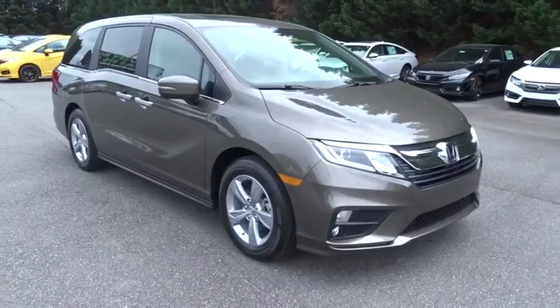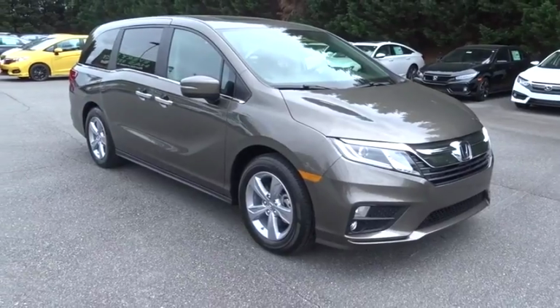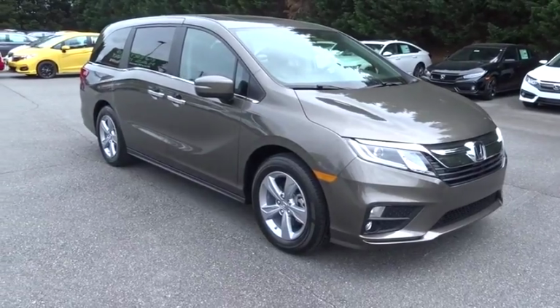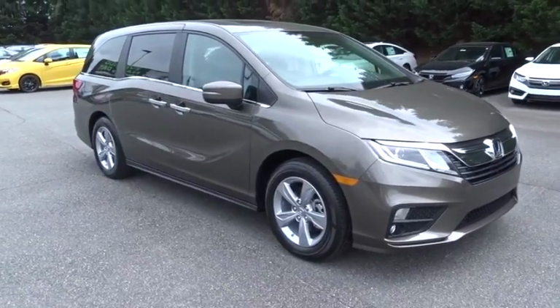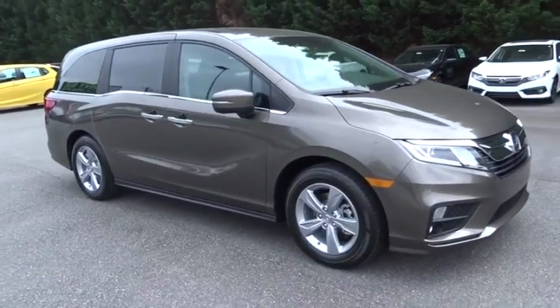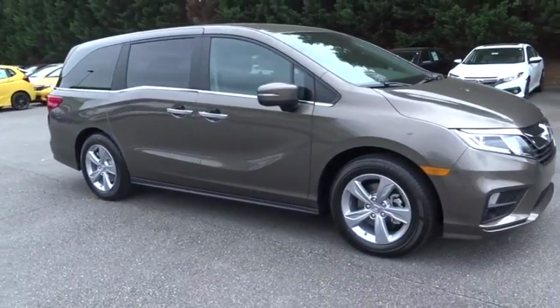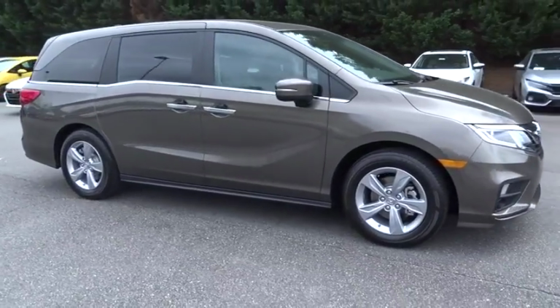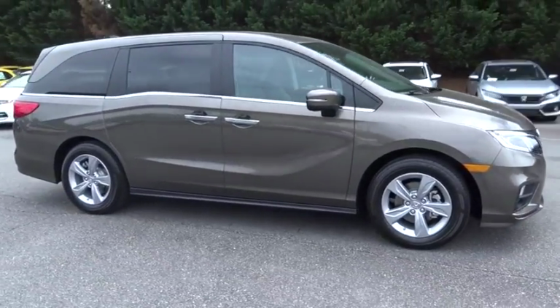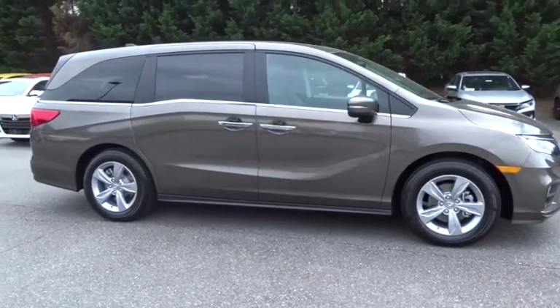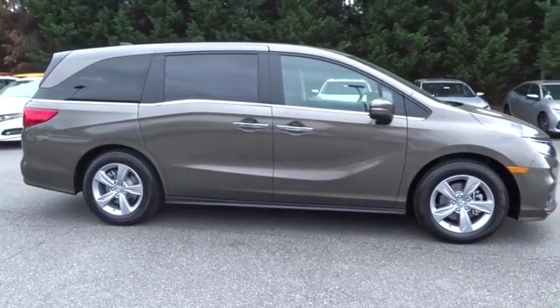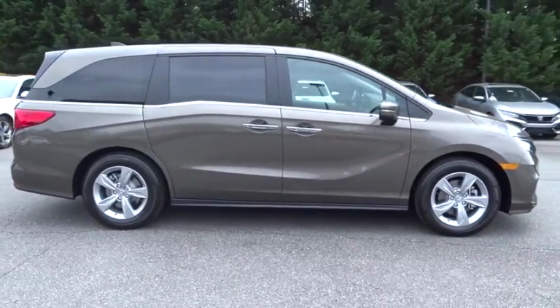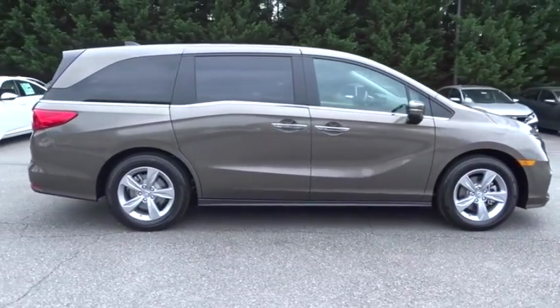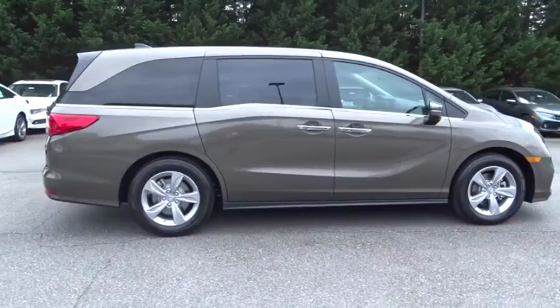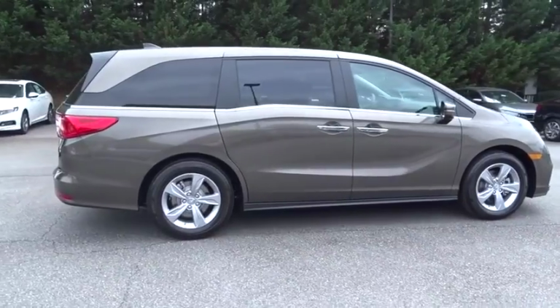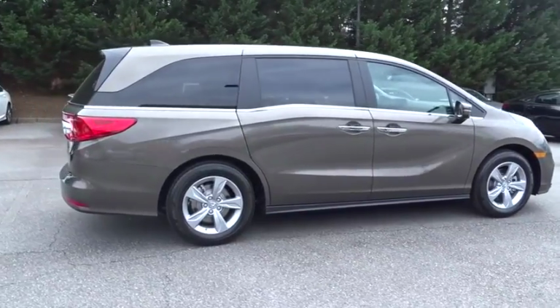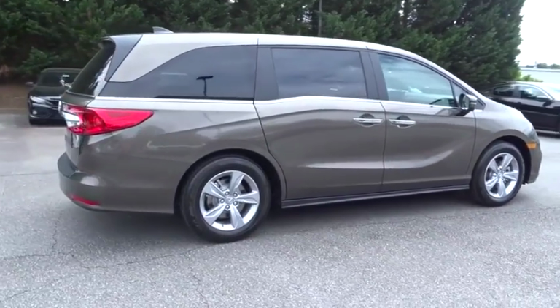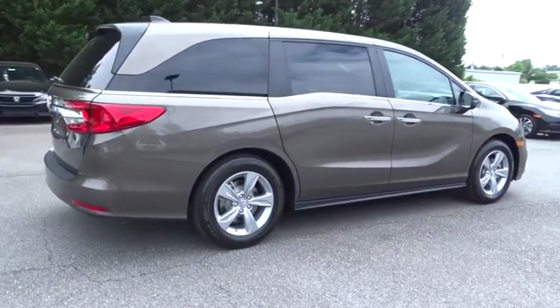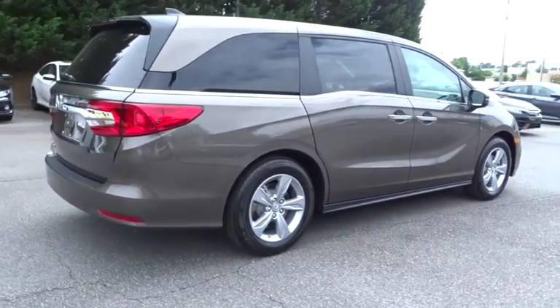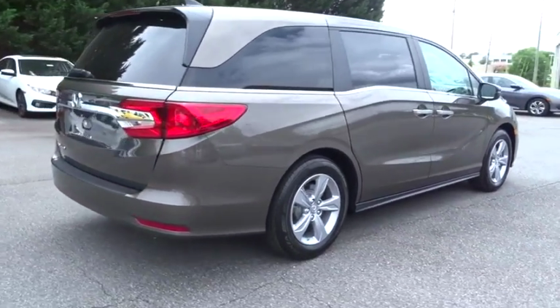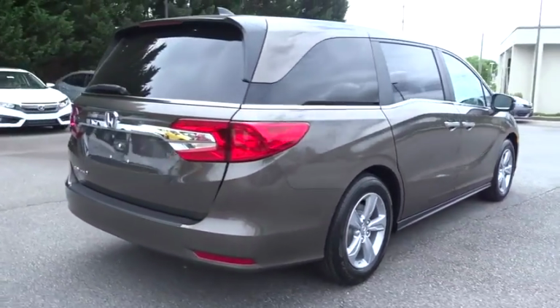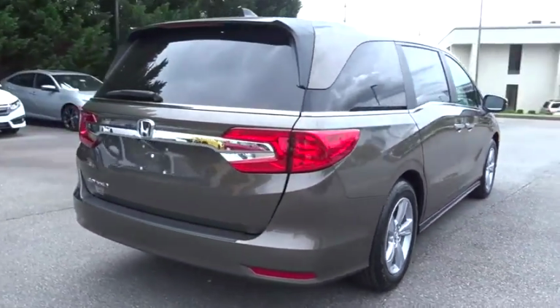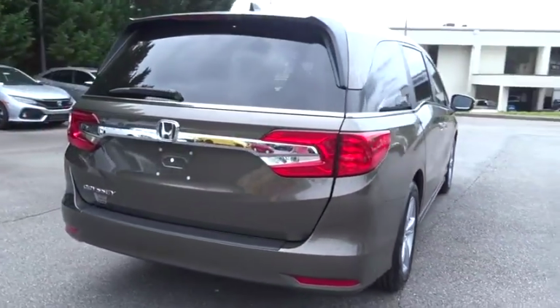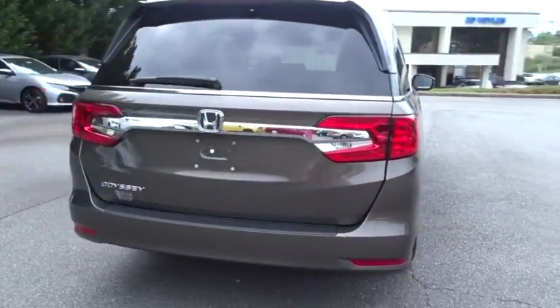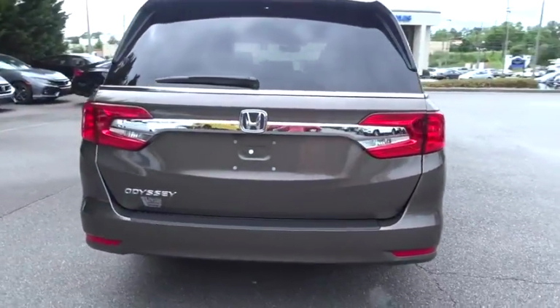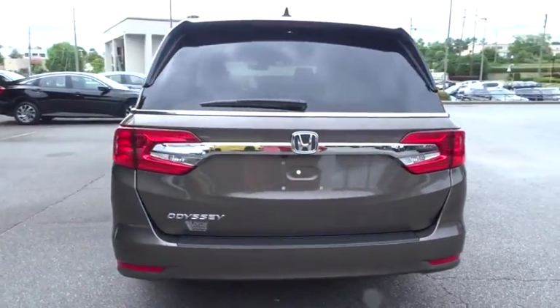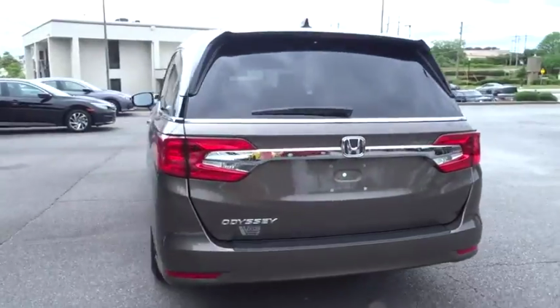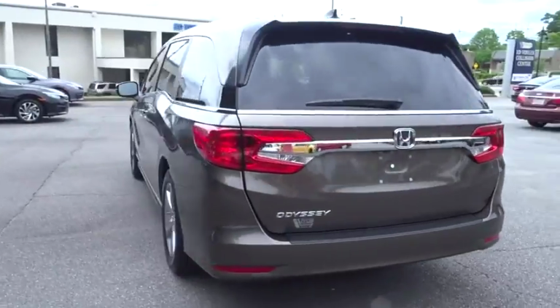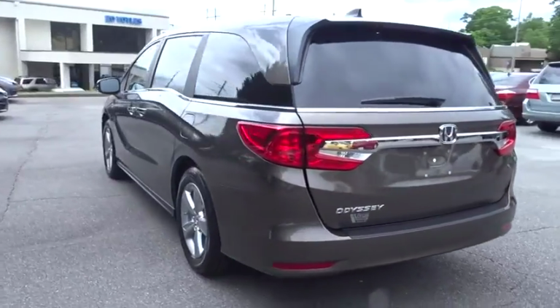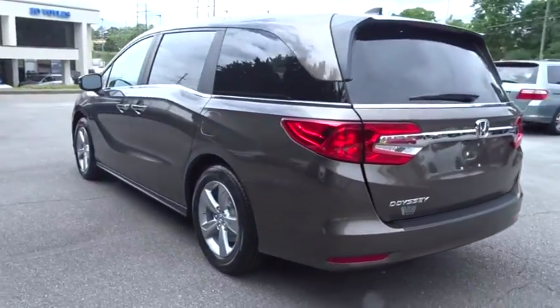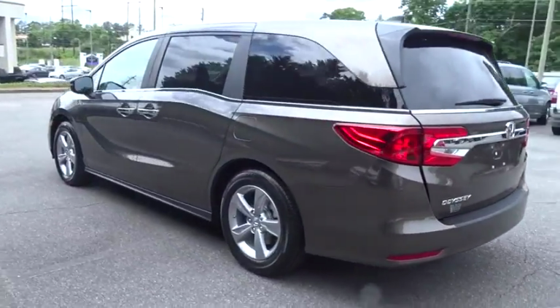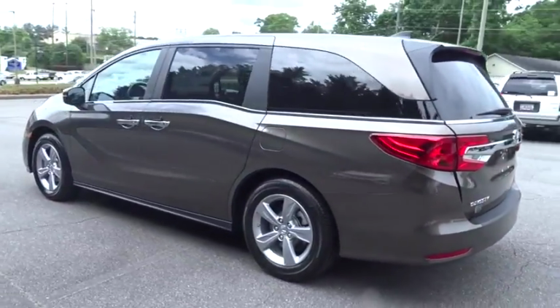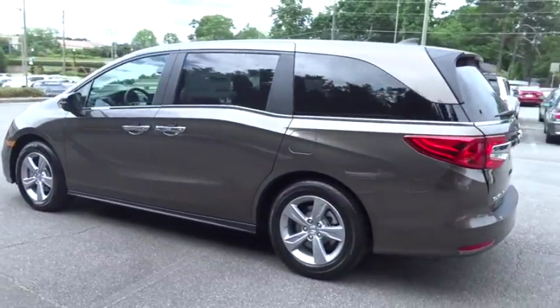The 2019 Honda Odyssey. The Honda Odyssey is a showcase of distinguished style, captivating technology, and advanced safety features — a must for all families. Here are some of this vehicle's great options.